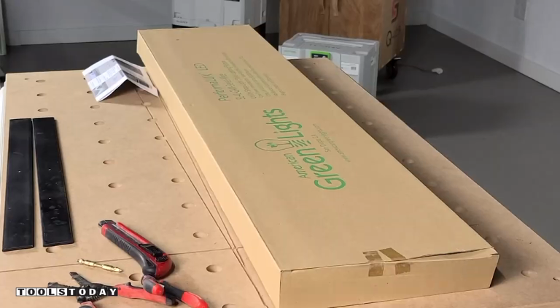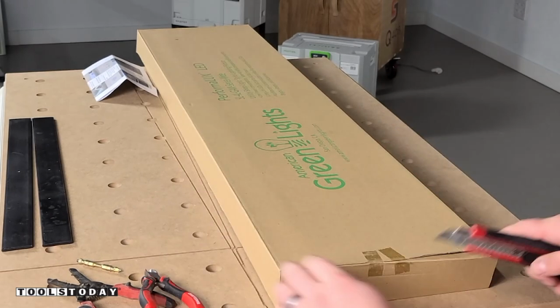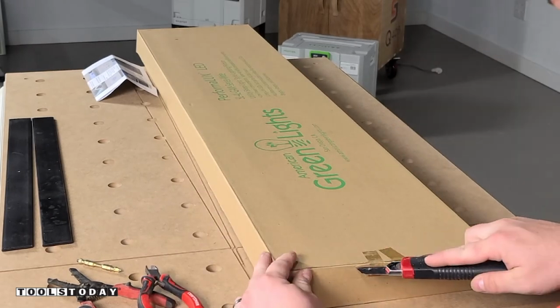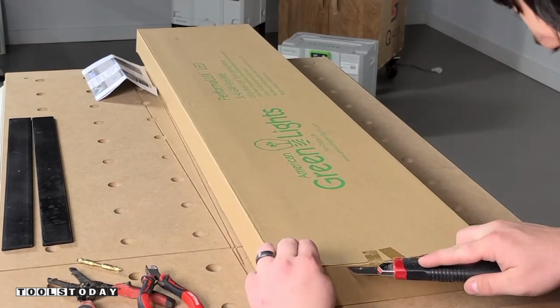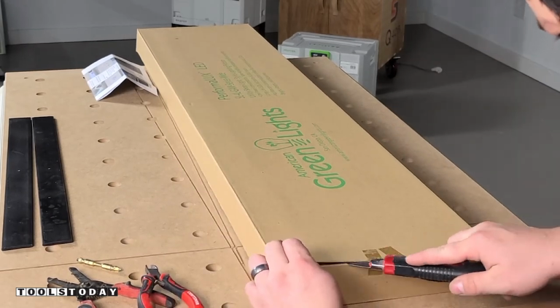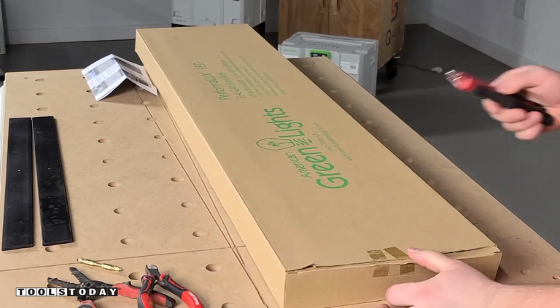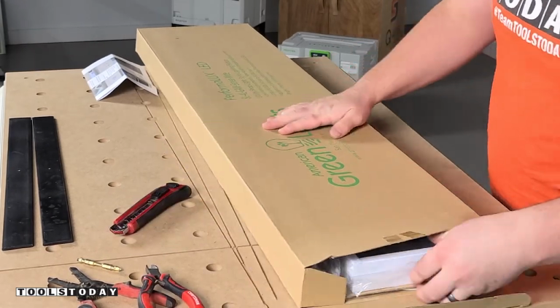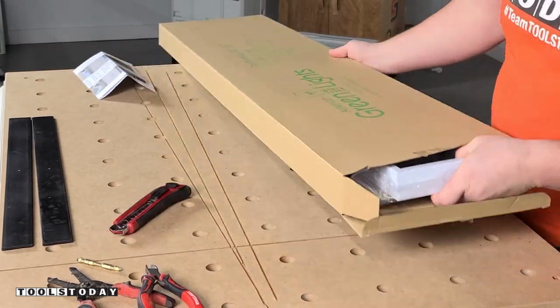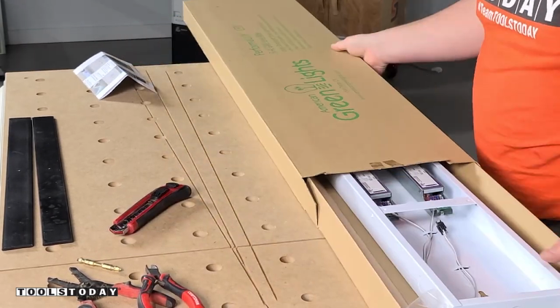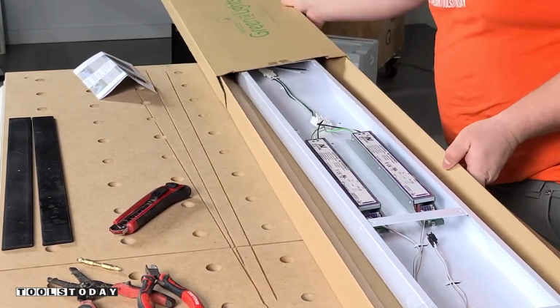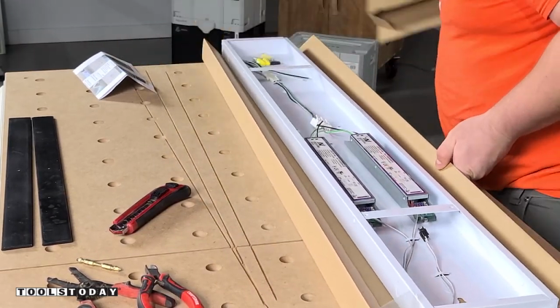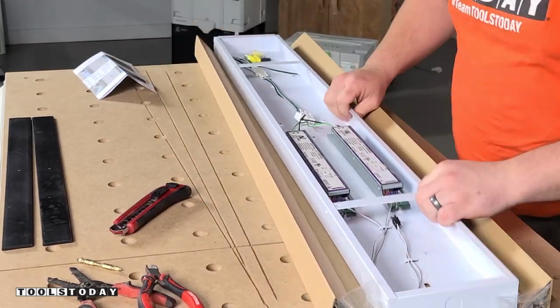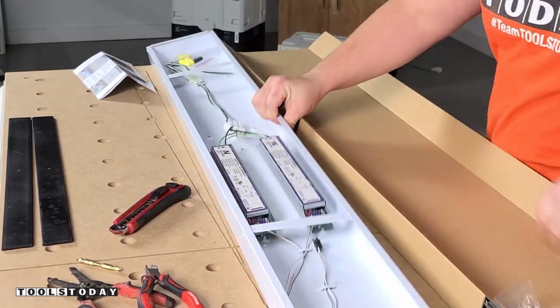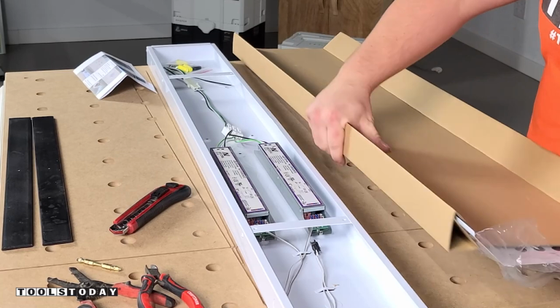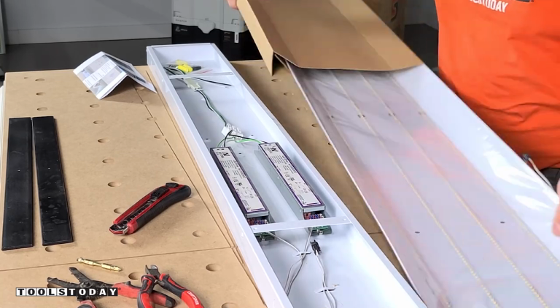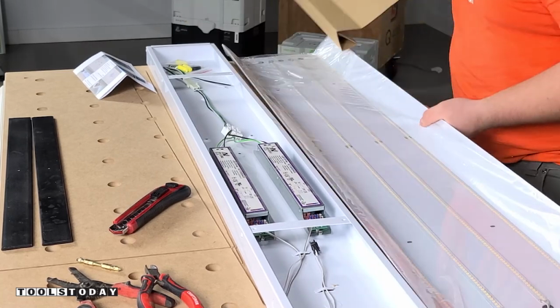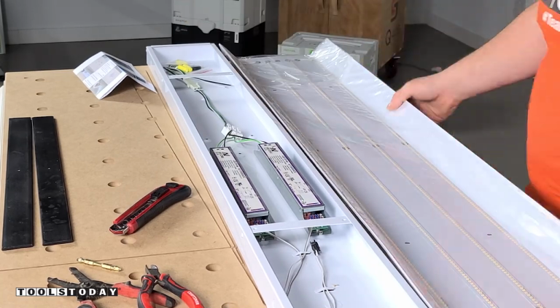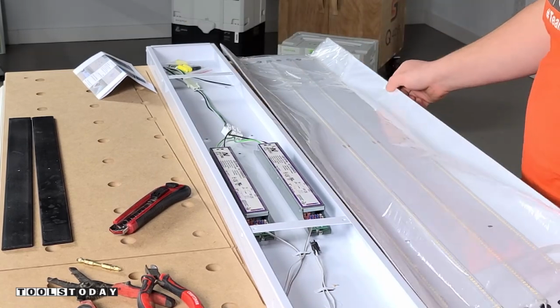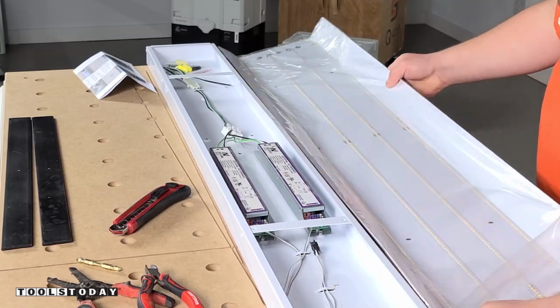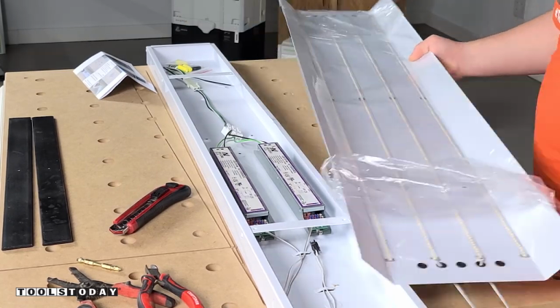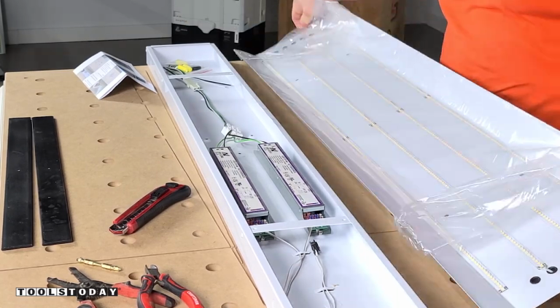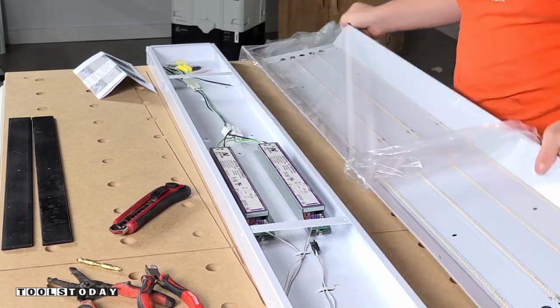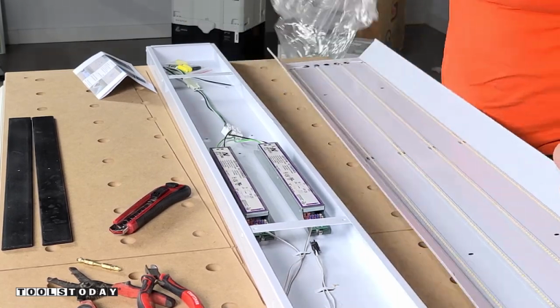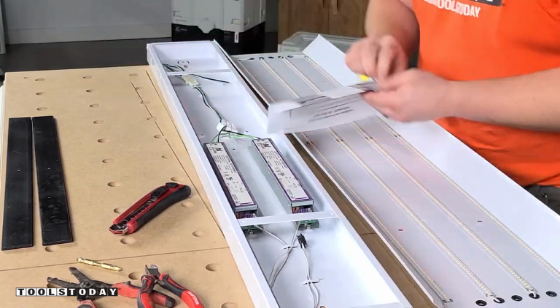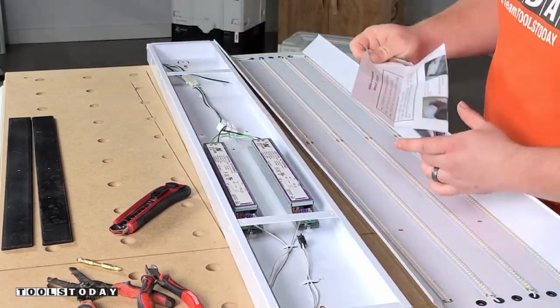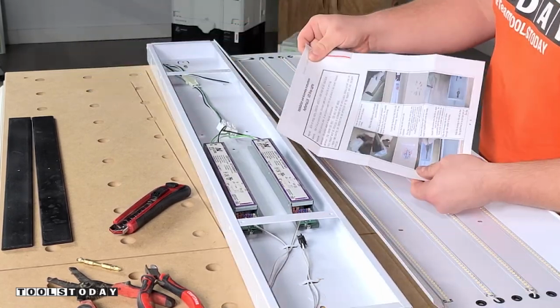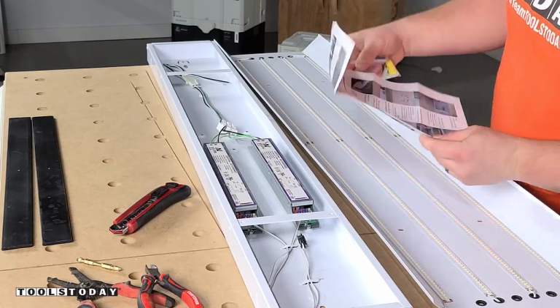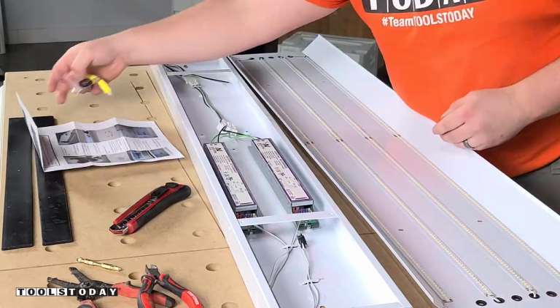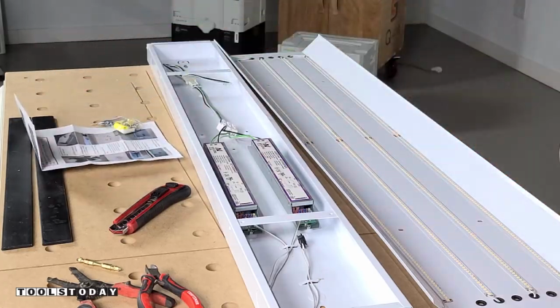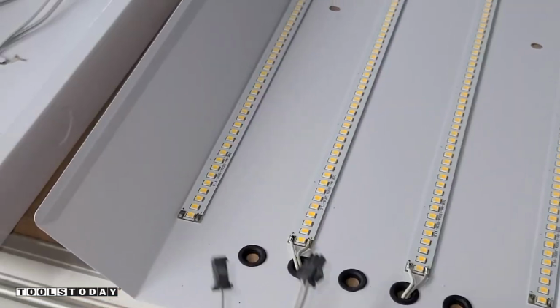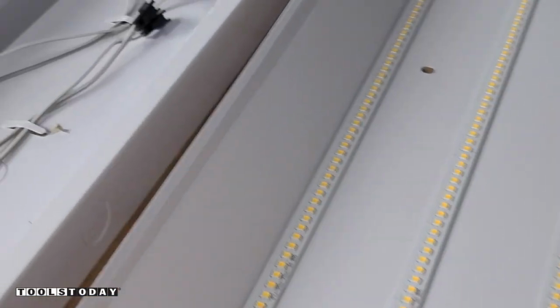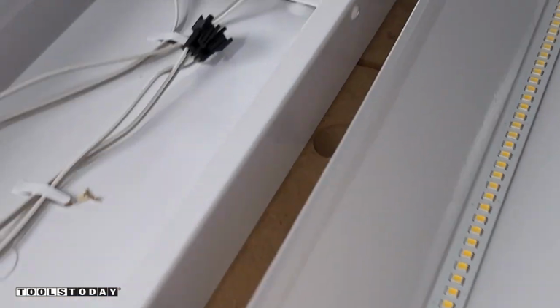So we'll start by getting everything unboxed. Throughout this entire shop I used three different types of lights: a four strip, a three strip, and a two strip. I knew where all of these went based on the schematics that they sent to get the lighting that I needed throughout the shop.